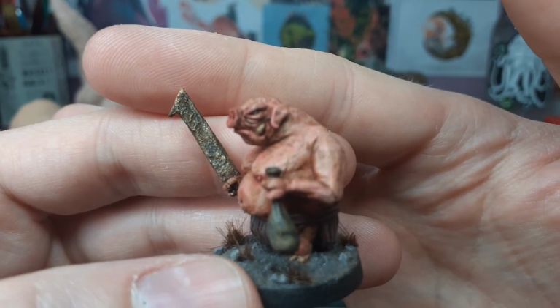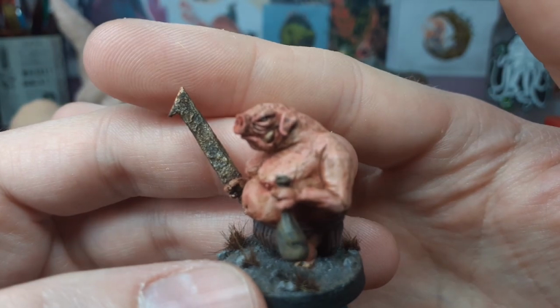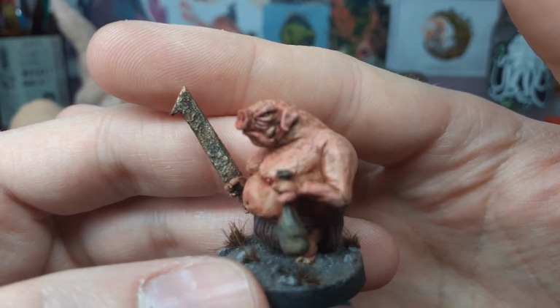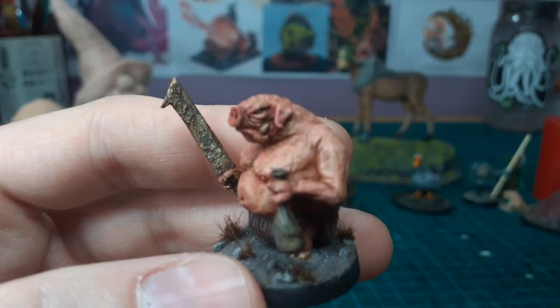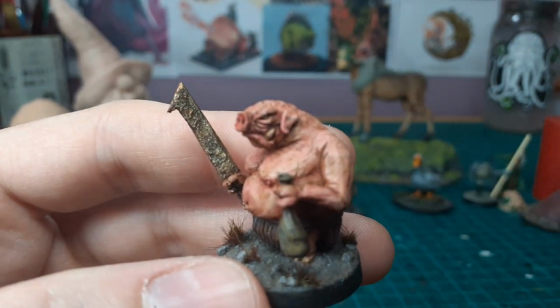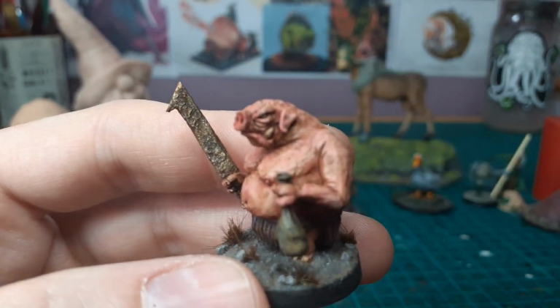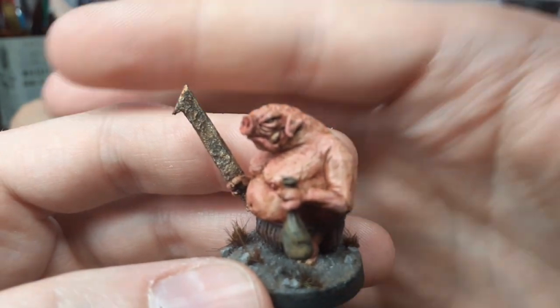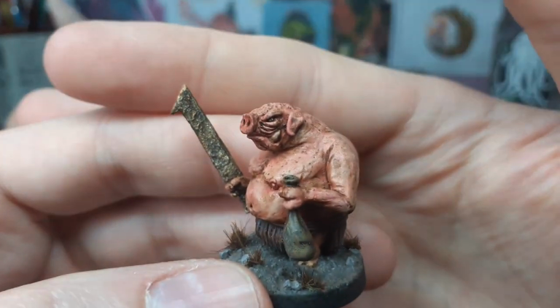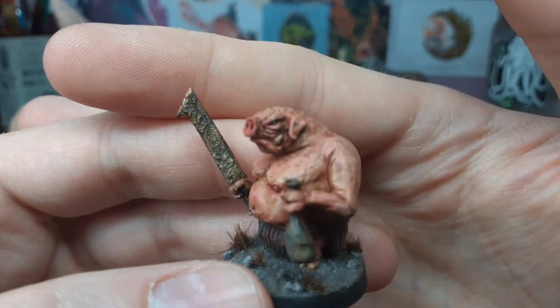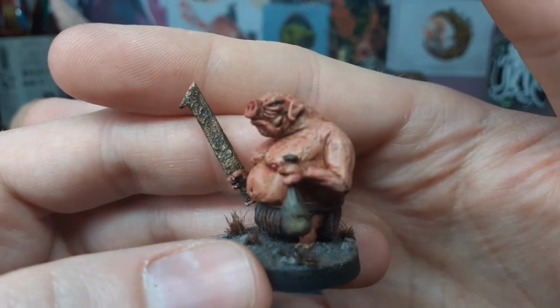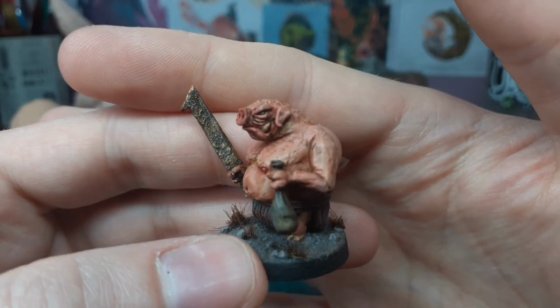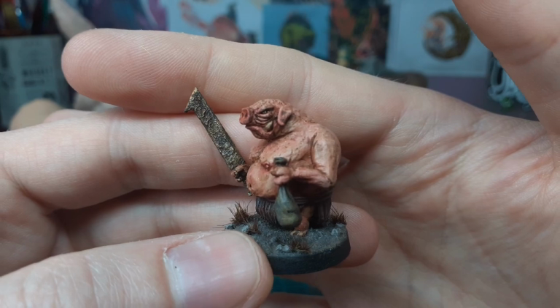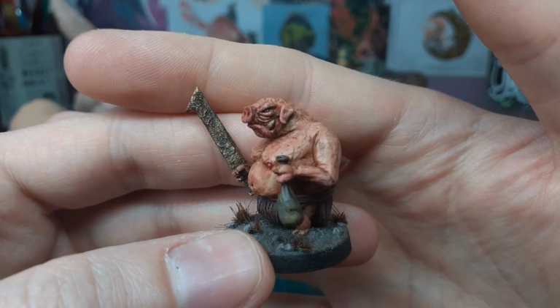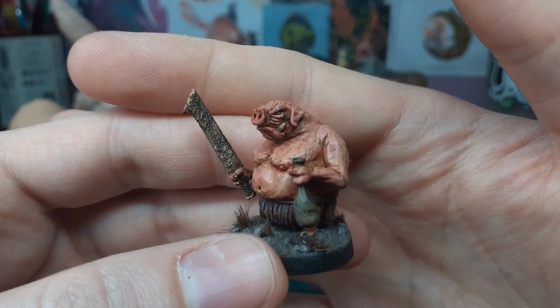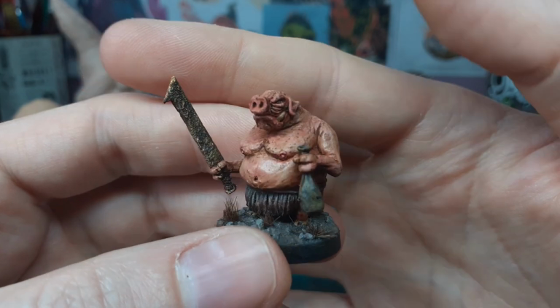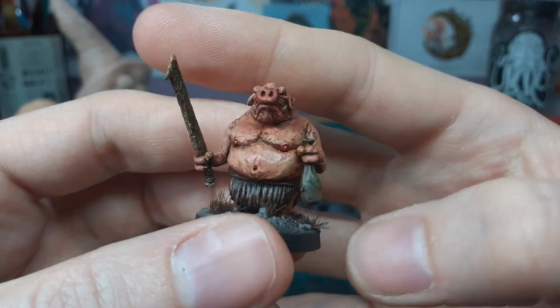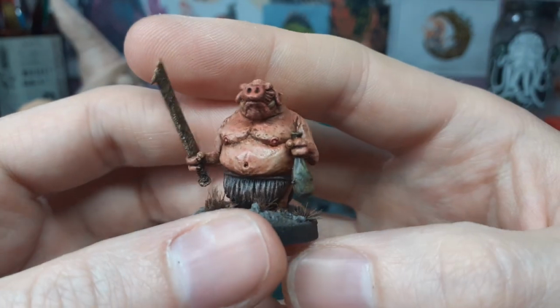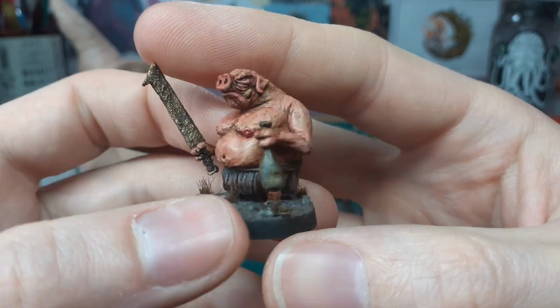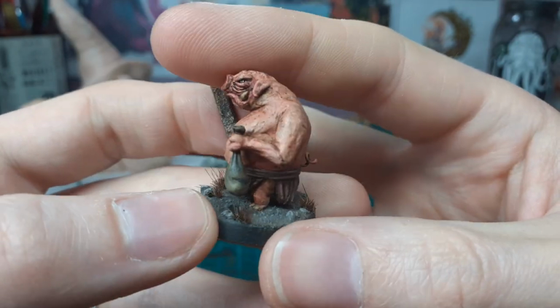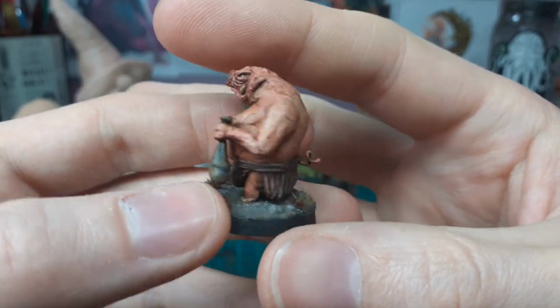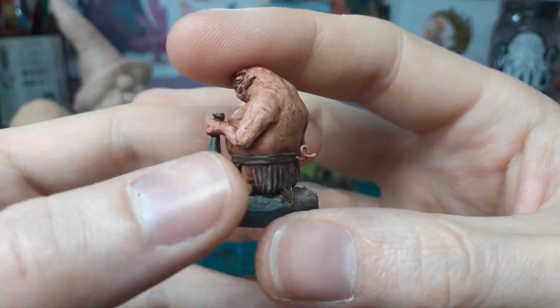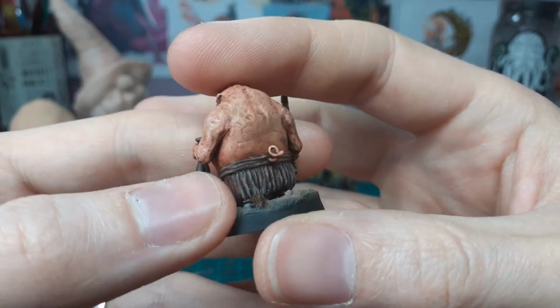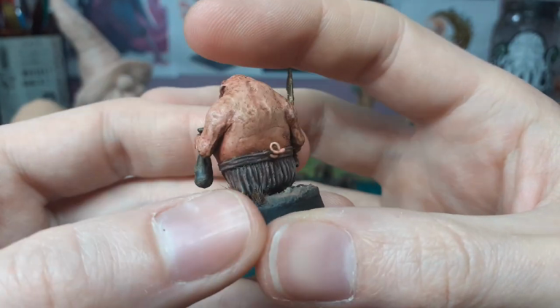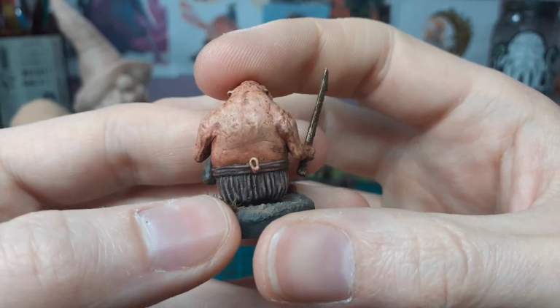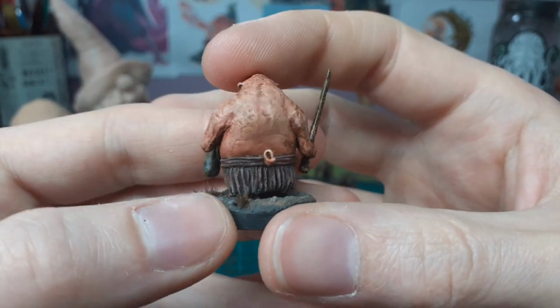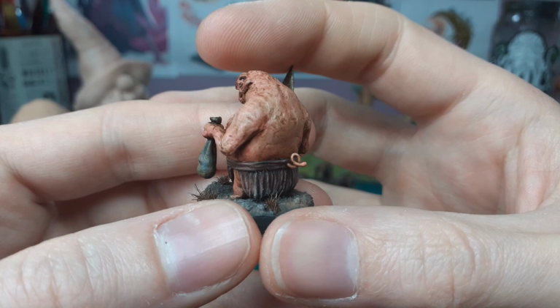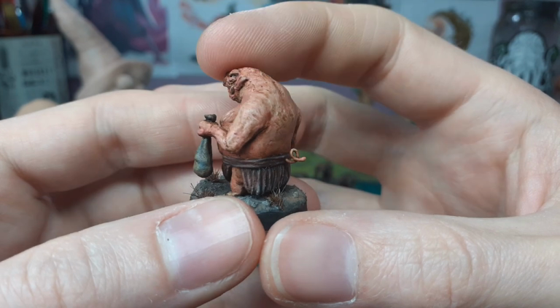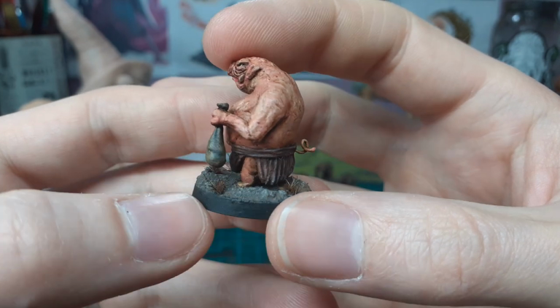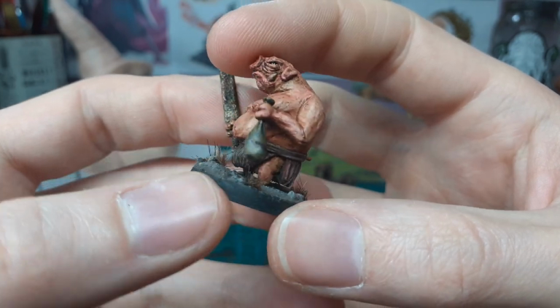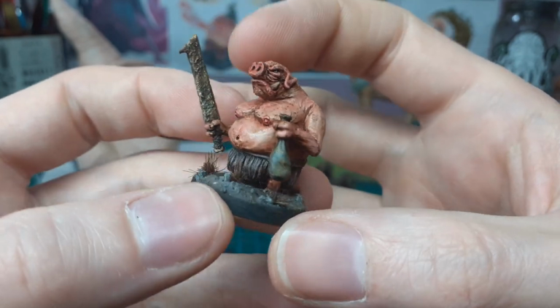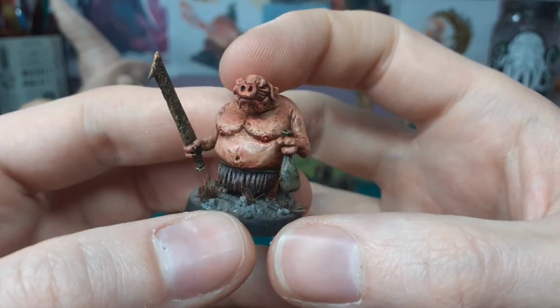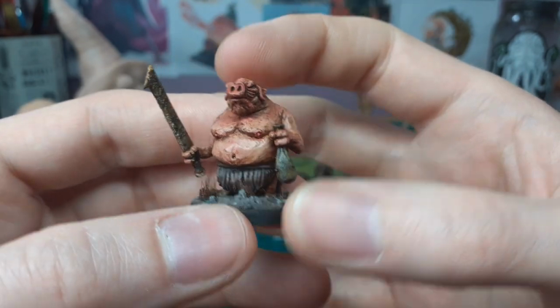I'm really happy with these guys — they have a lot of character for their scale. They look like nasty, dirty pig men with their little wiggly tails out the back. They're a lot of fun to make.